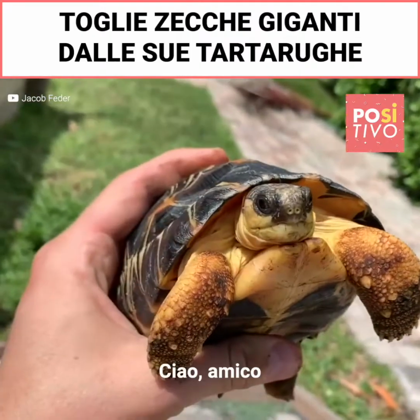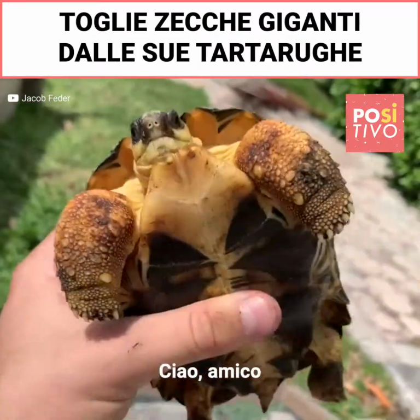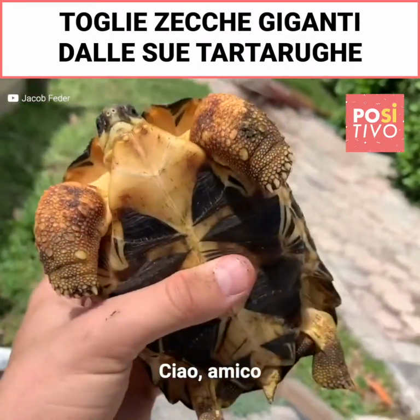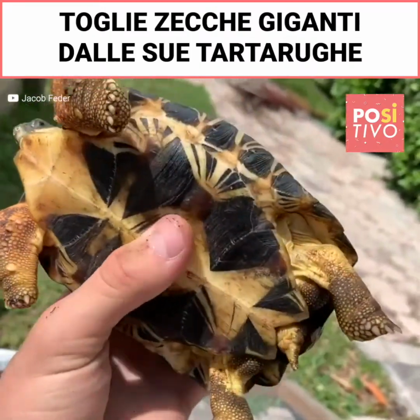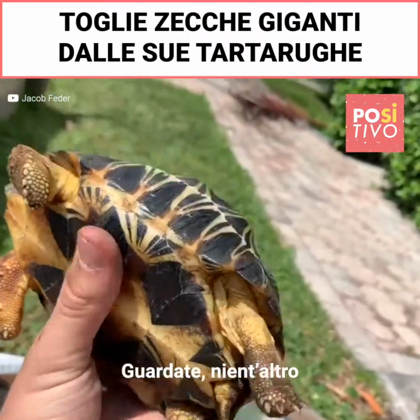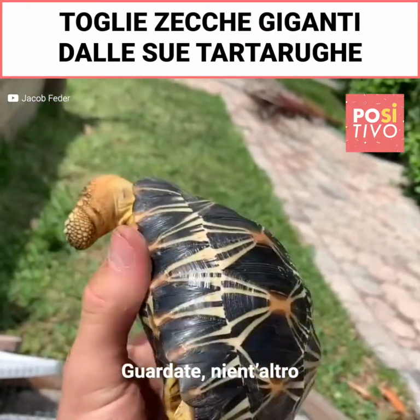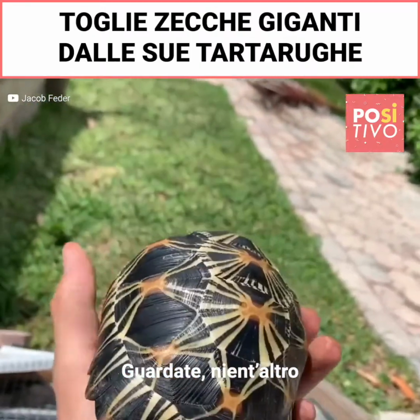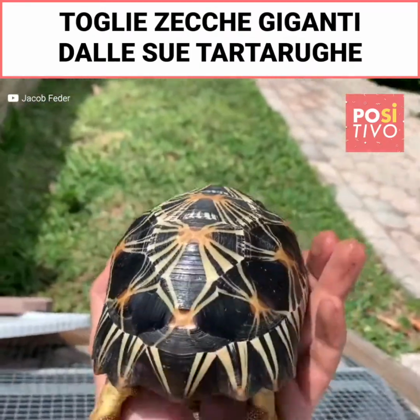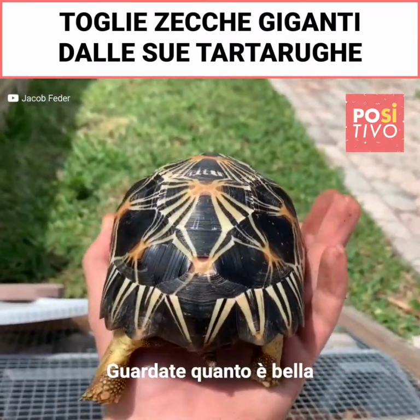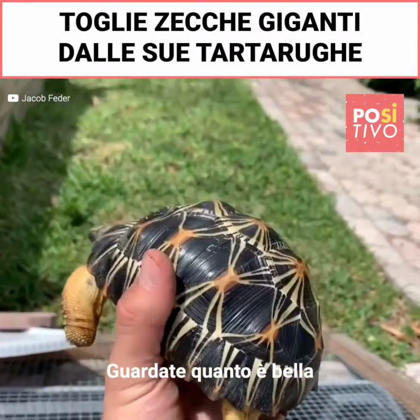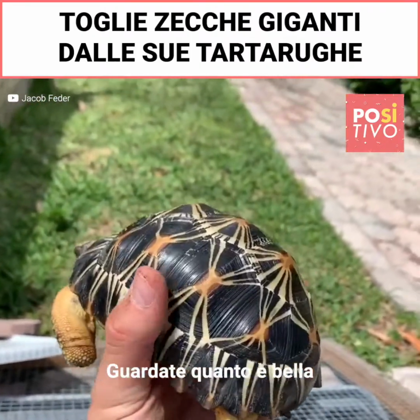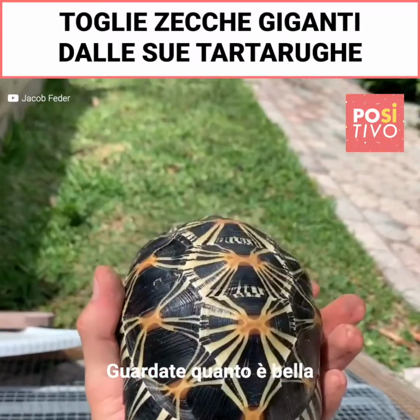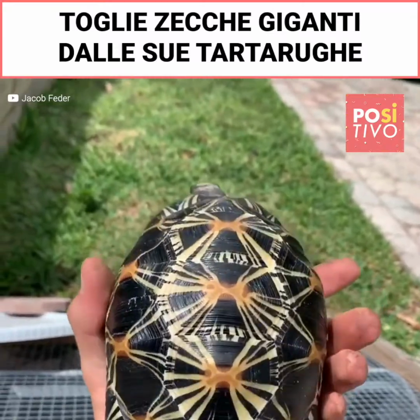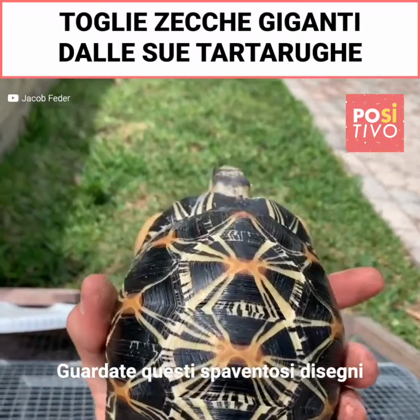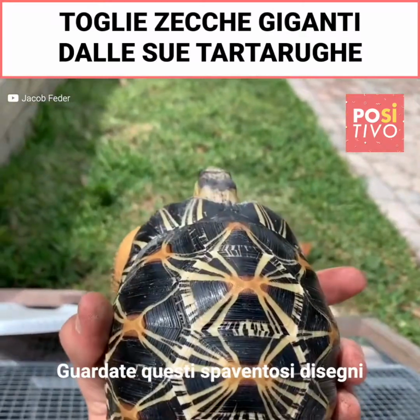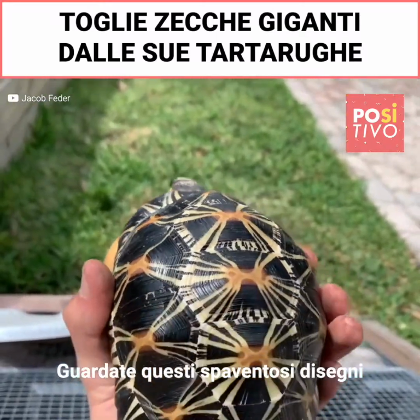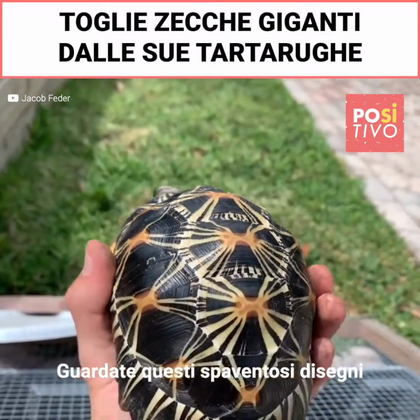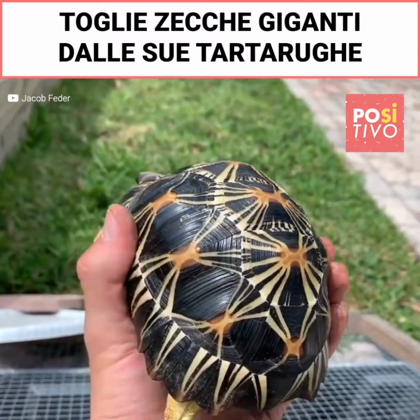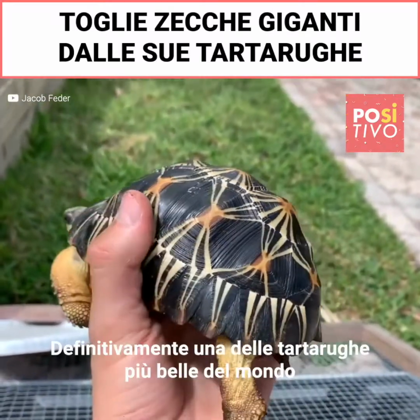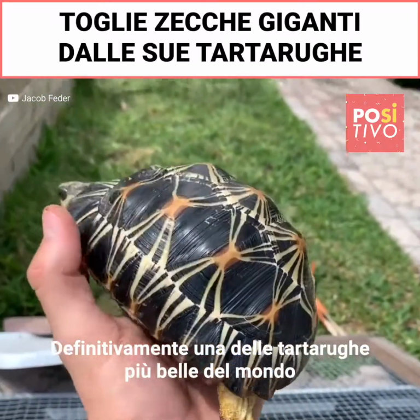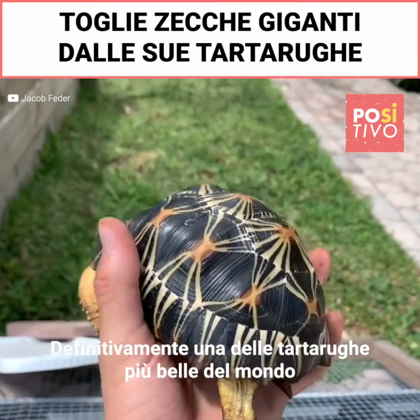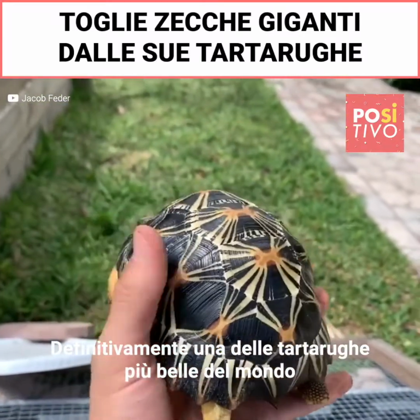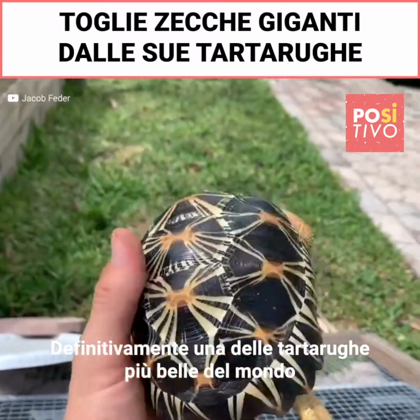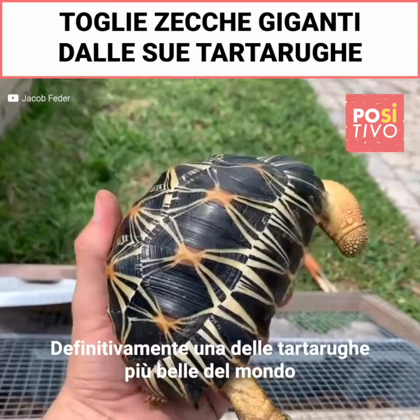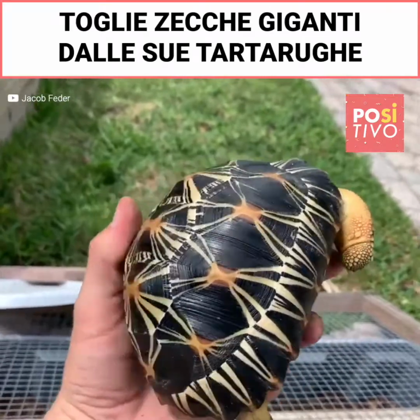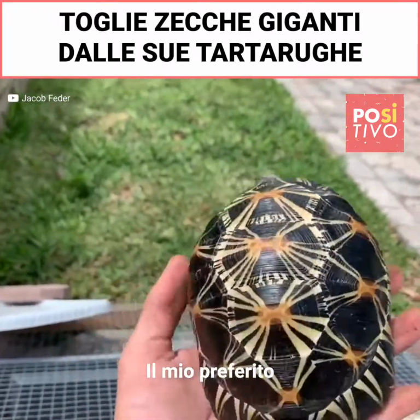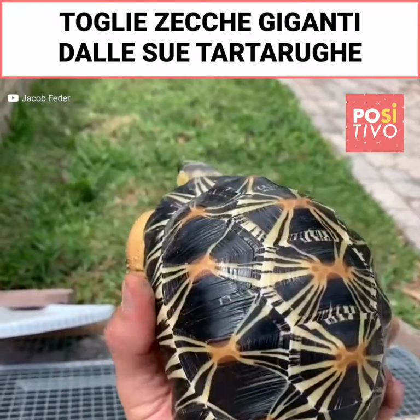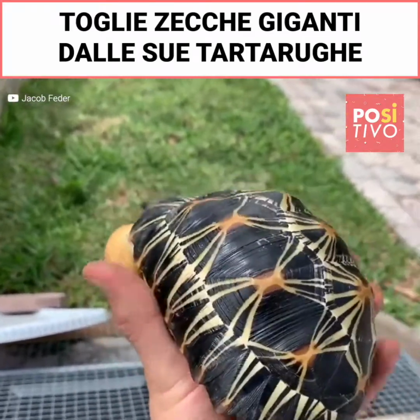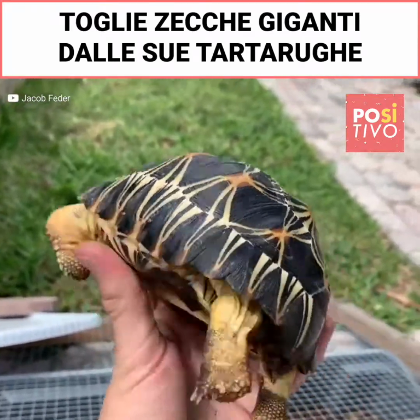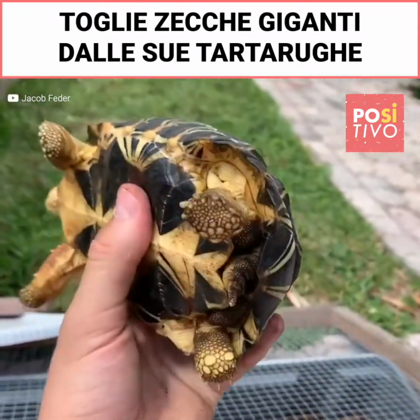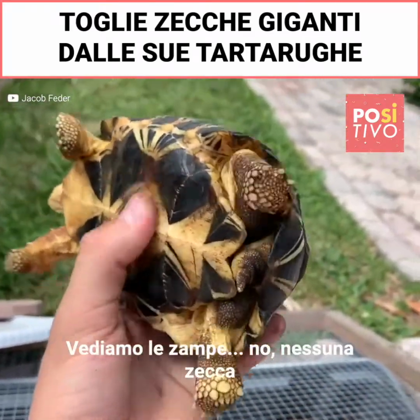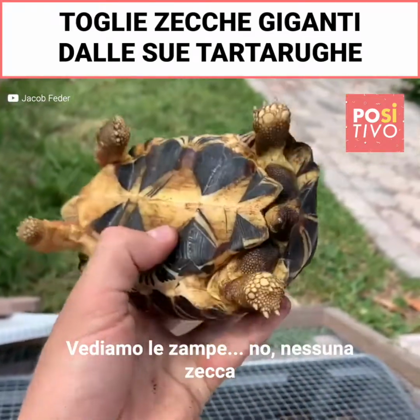Hey little dude, just check him out. Look how cool he is — look how amazing these patterns are. Definitely one of the prettiest tortoises in the world, my favorite.